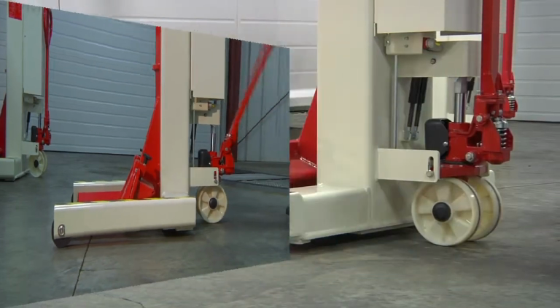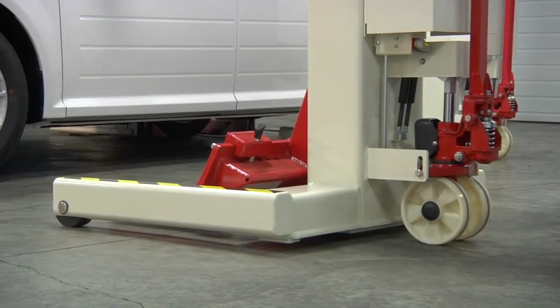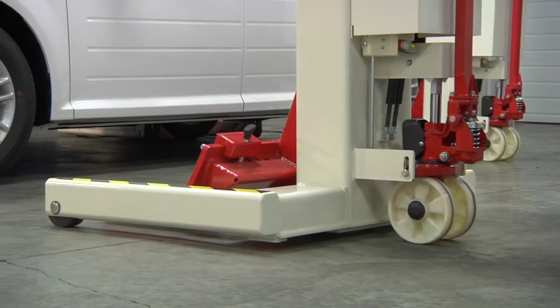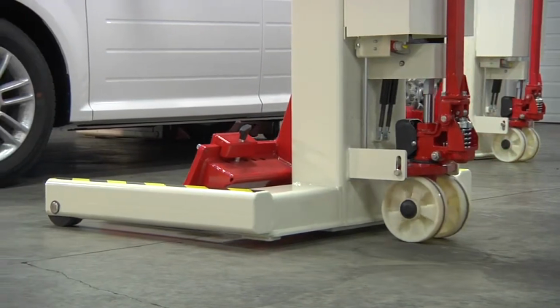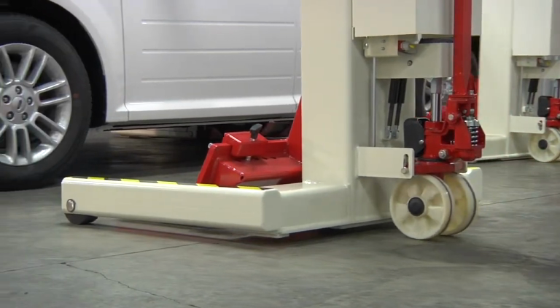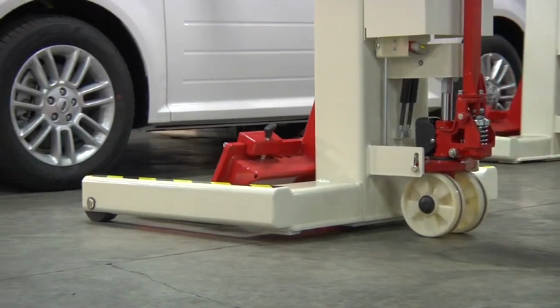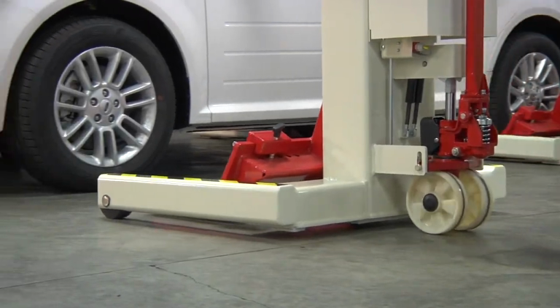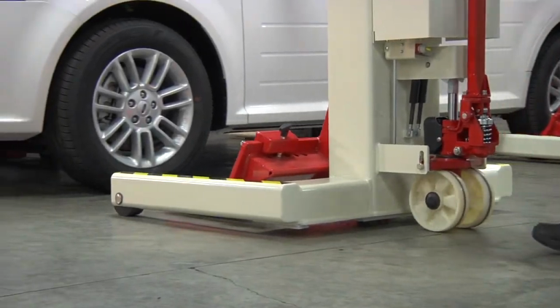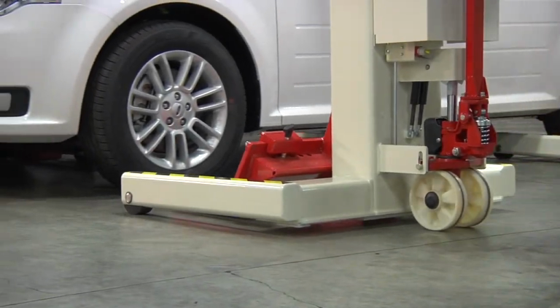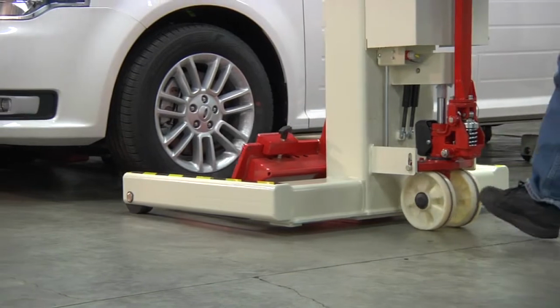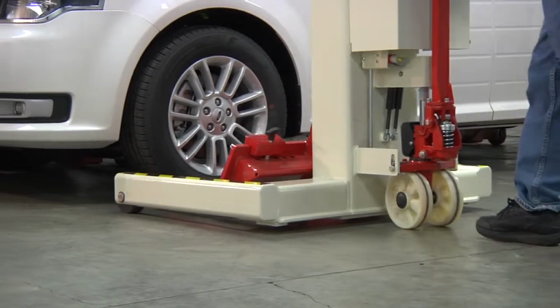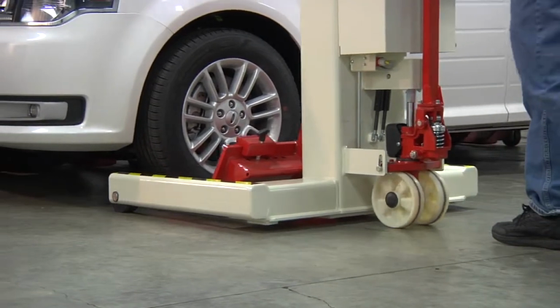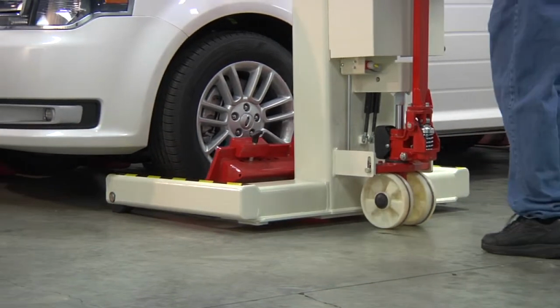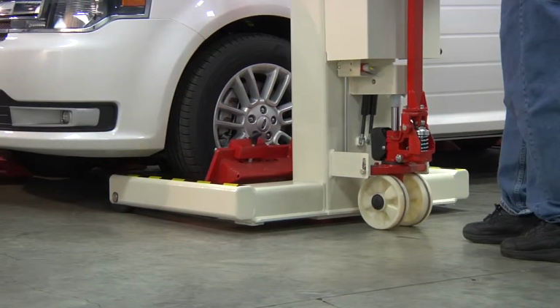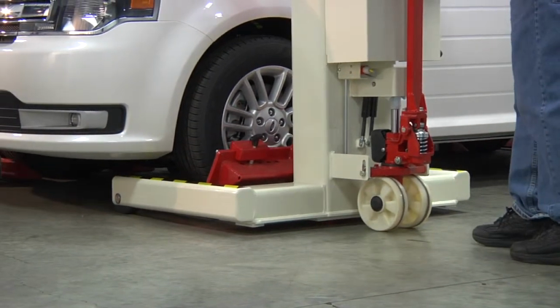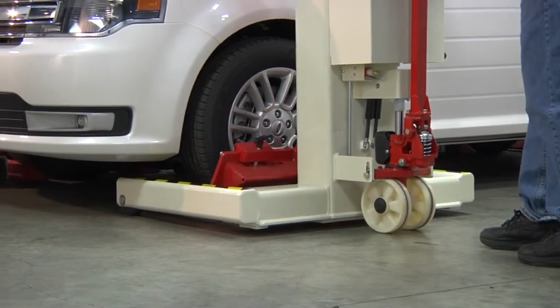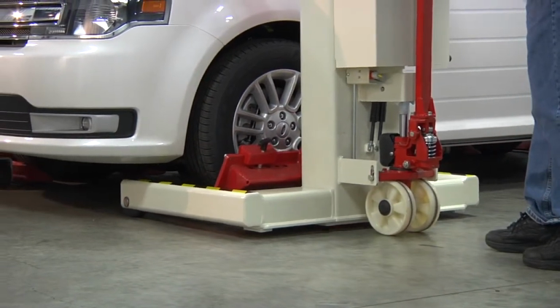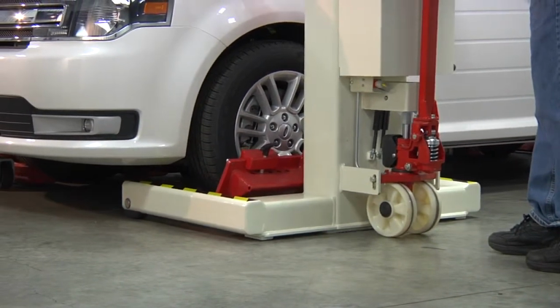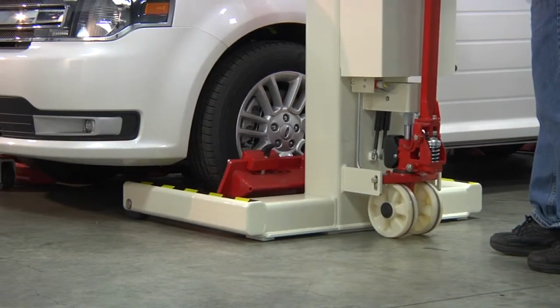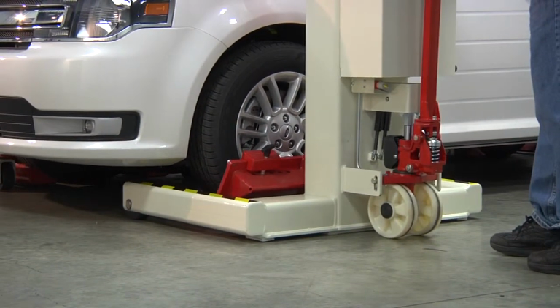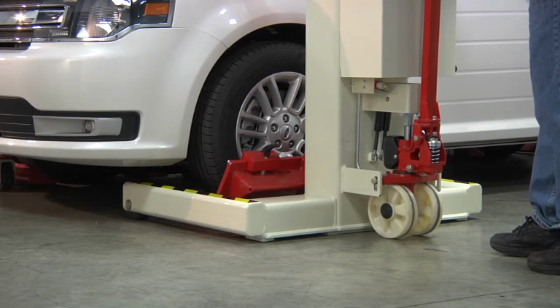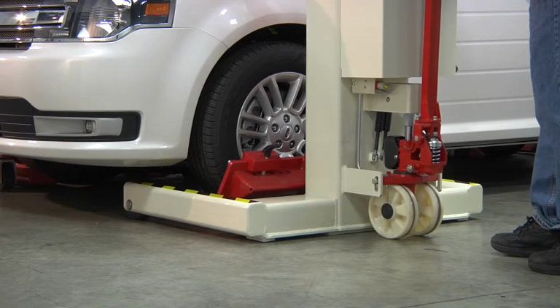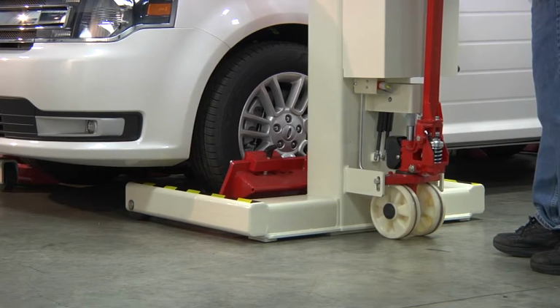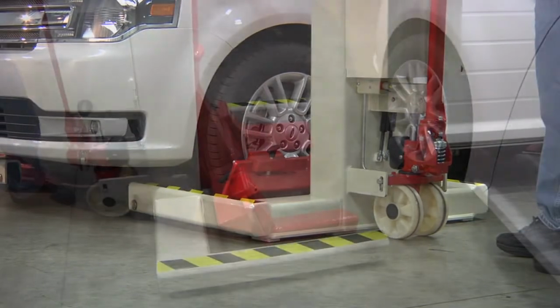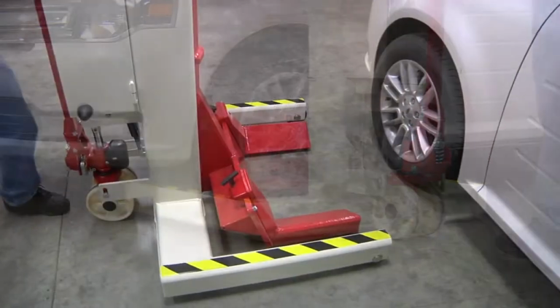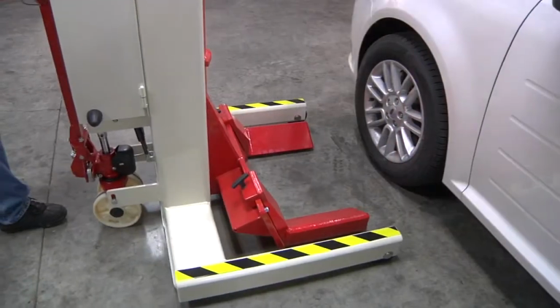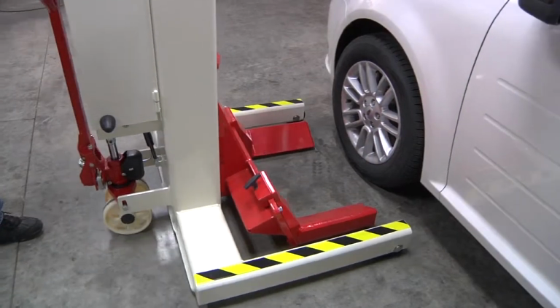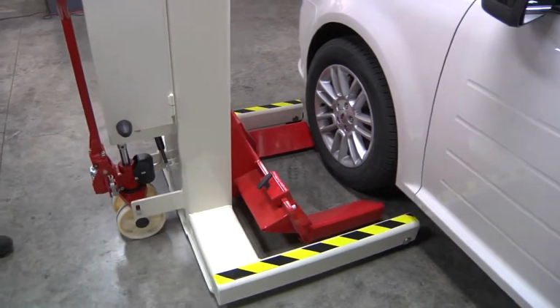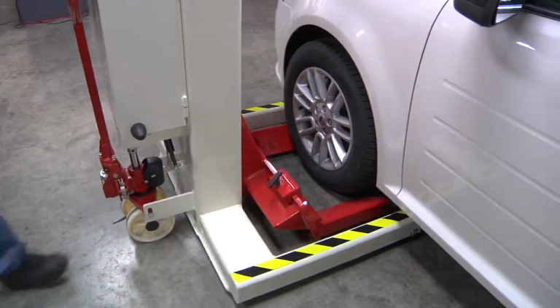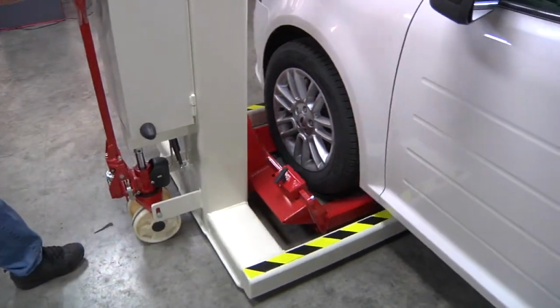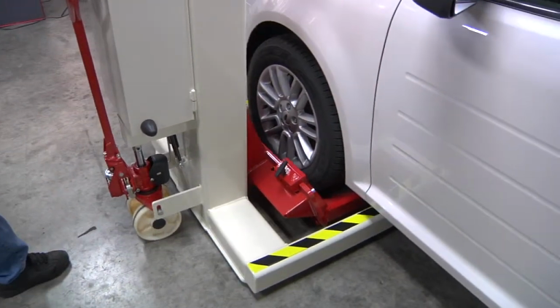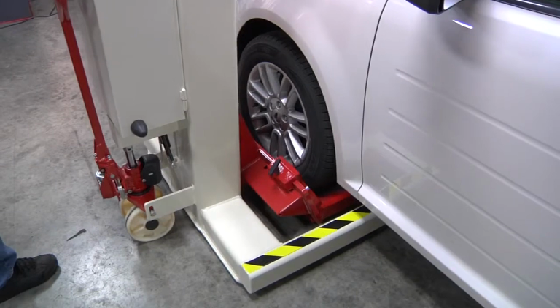Now that the column is raised off the floor, it is a simple matter to maneuver the column to the location of the vehicle. As a starting point, the operator must make certain that the lifting fork matches the diameter of the tire and rim assembly to be lifted.